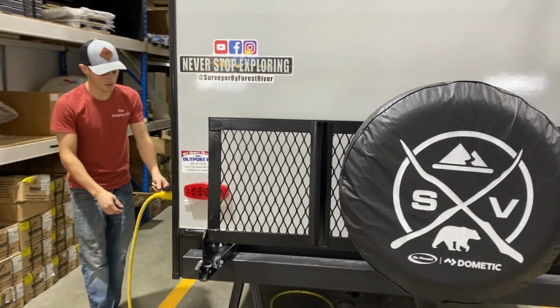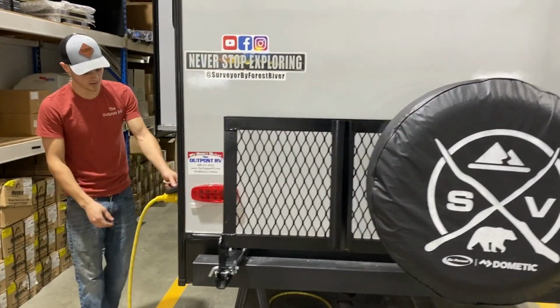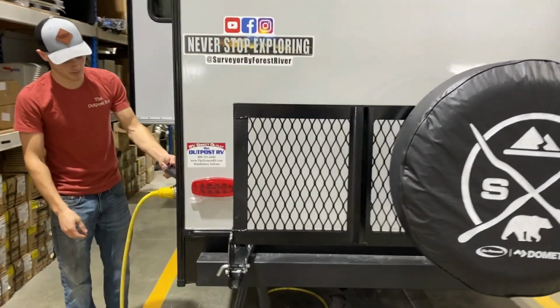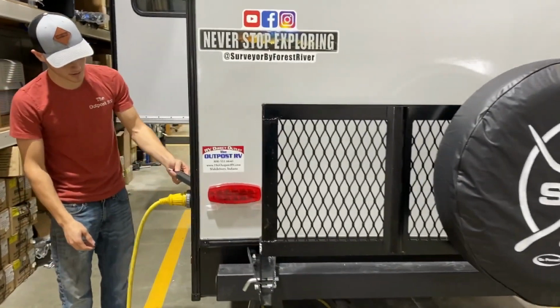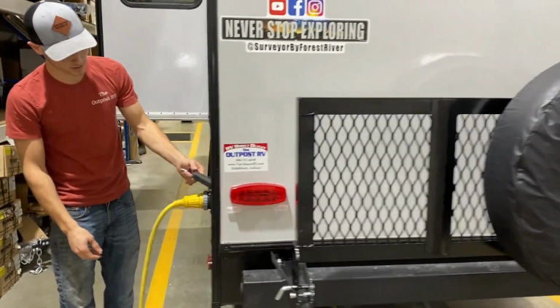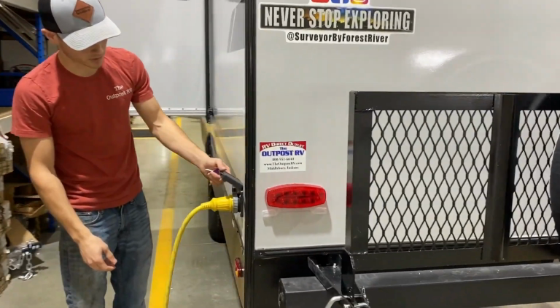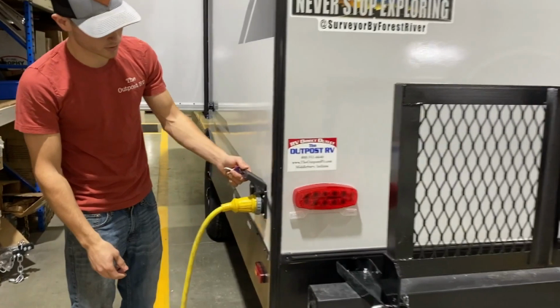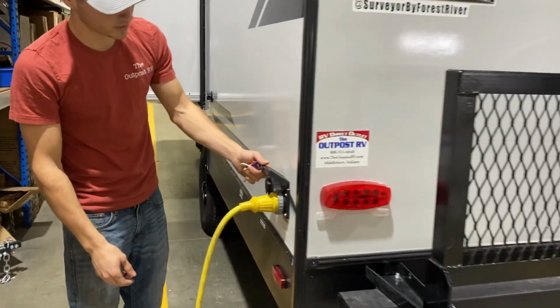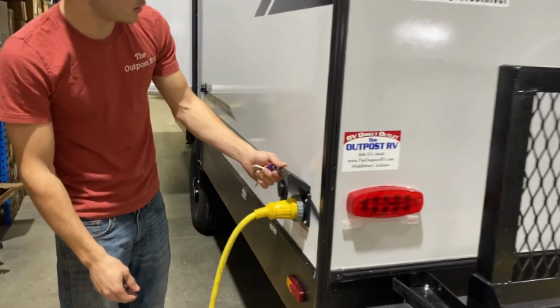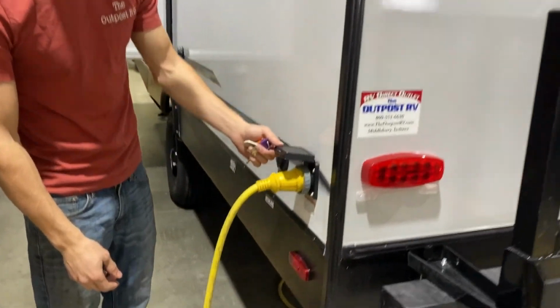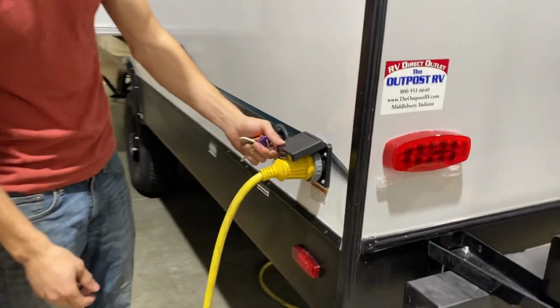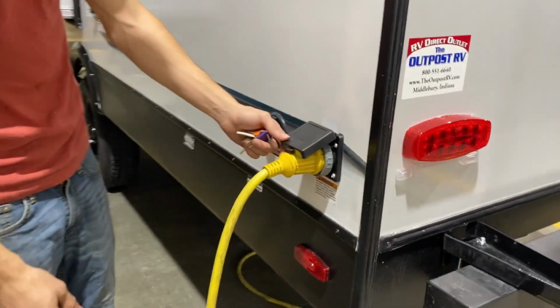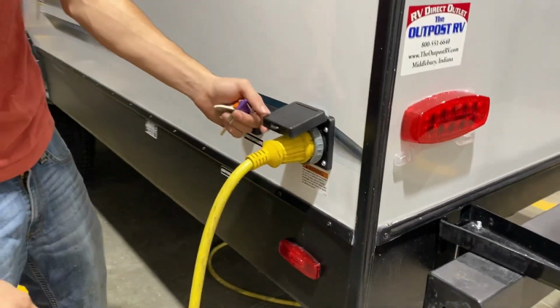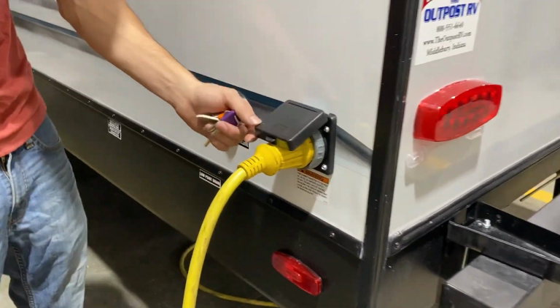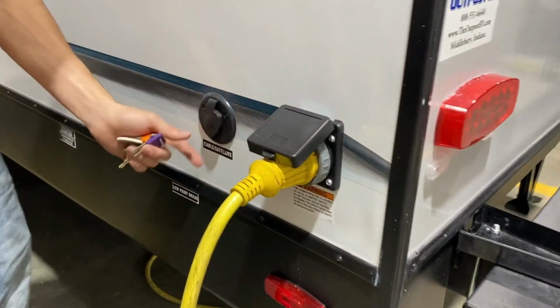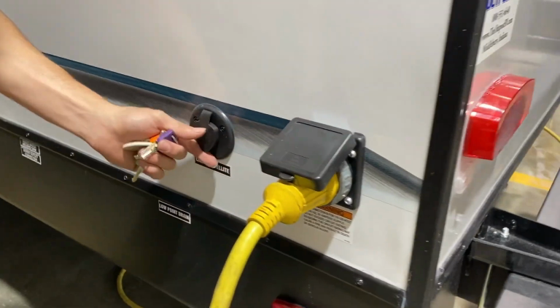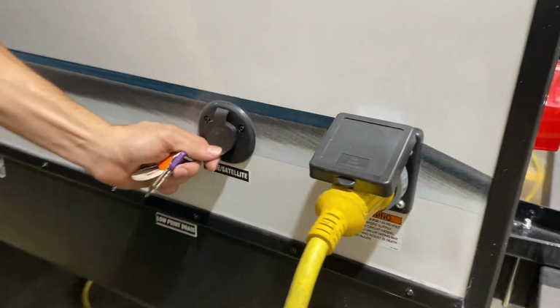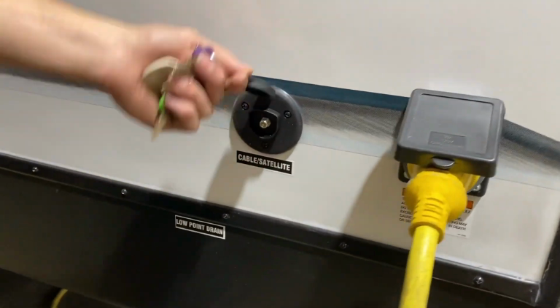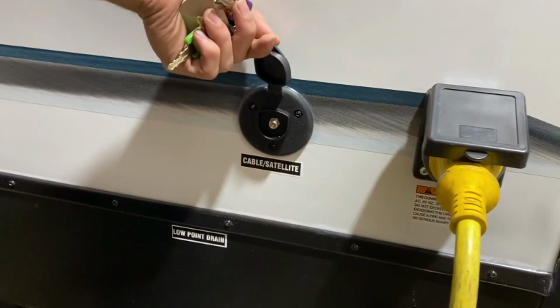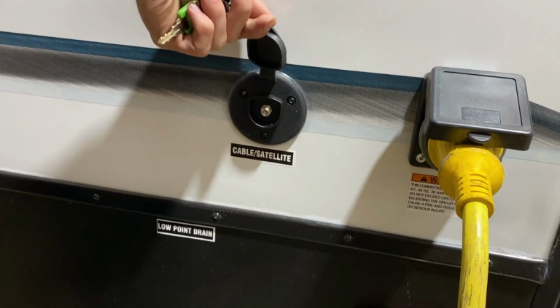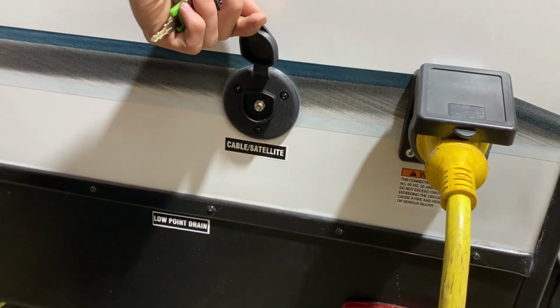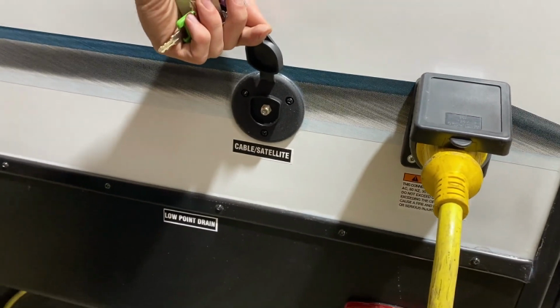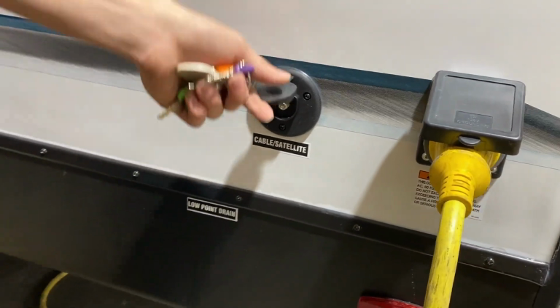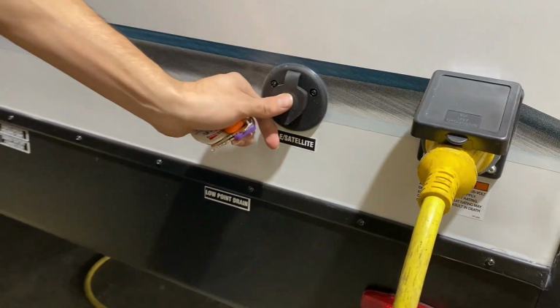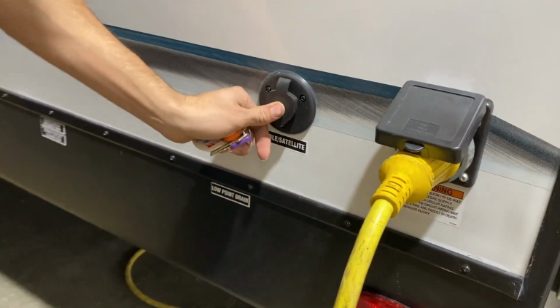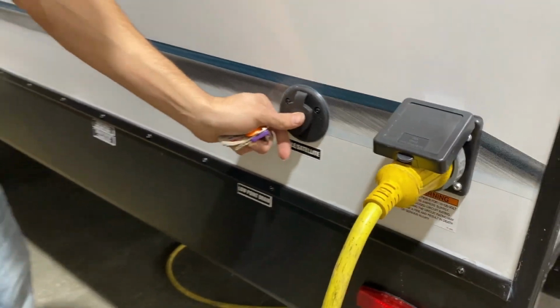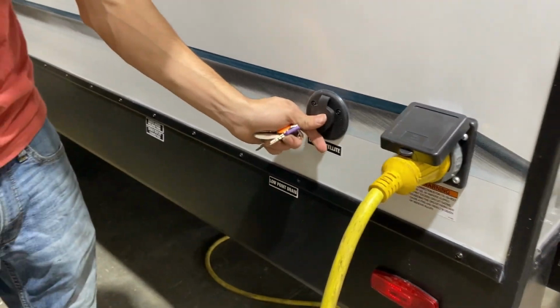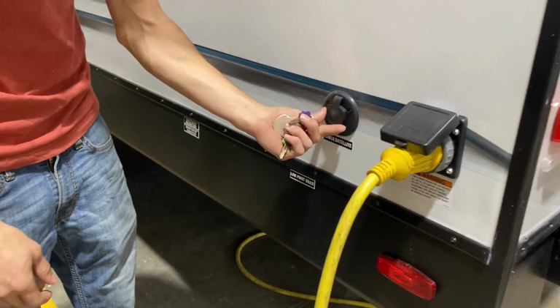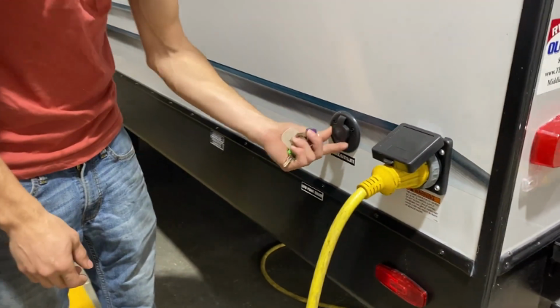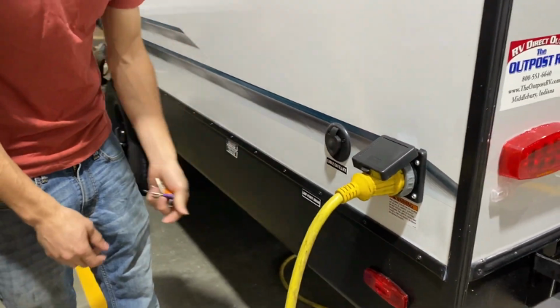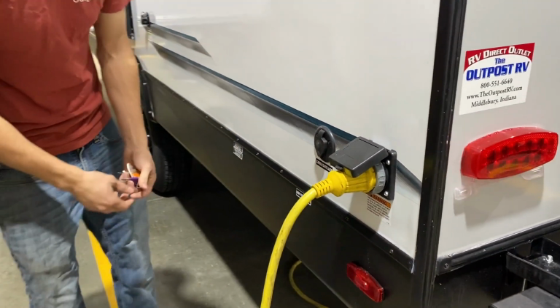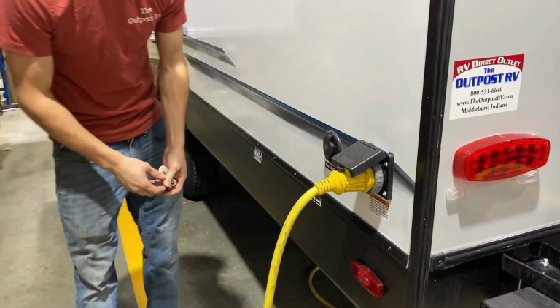And then on this side, this will be where your 30 amp hookup will be at. And you'll have your satellite and cable connection. If you have on-site satellite or cable, you can hook it up right there.